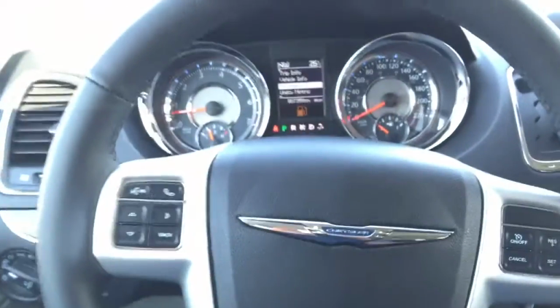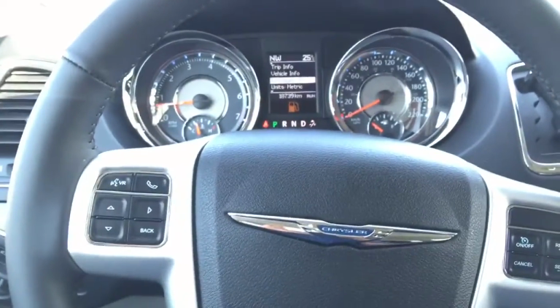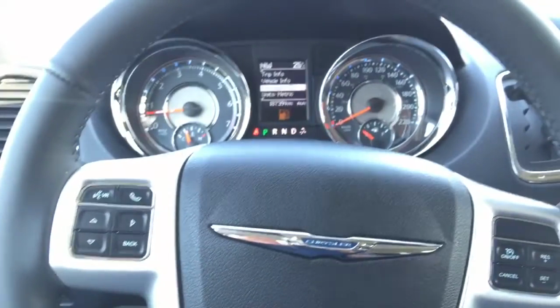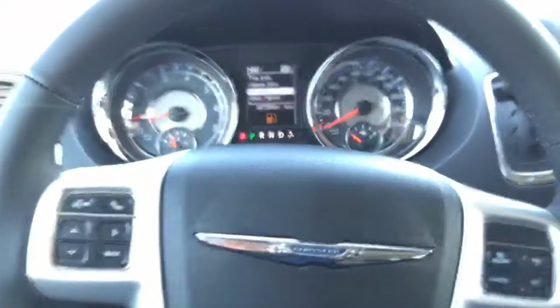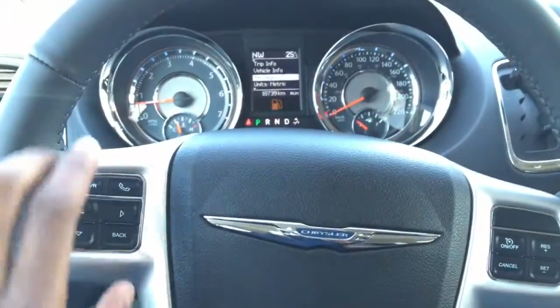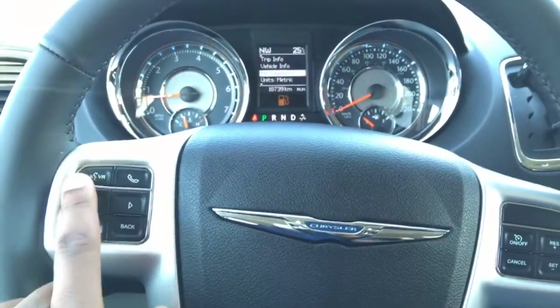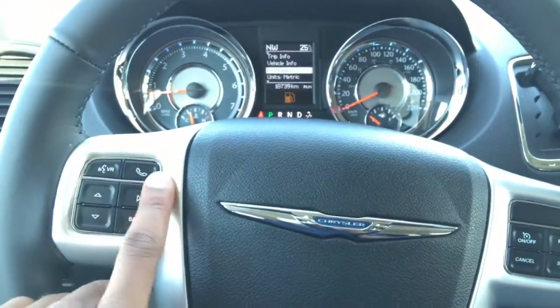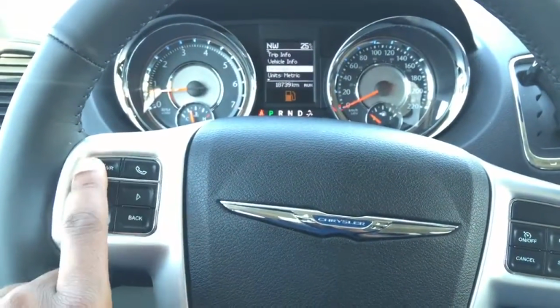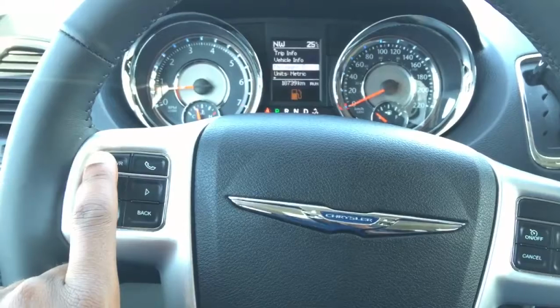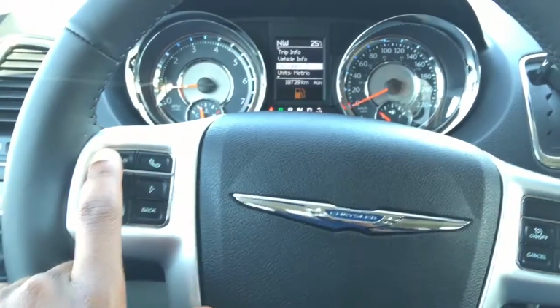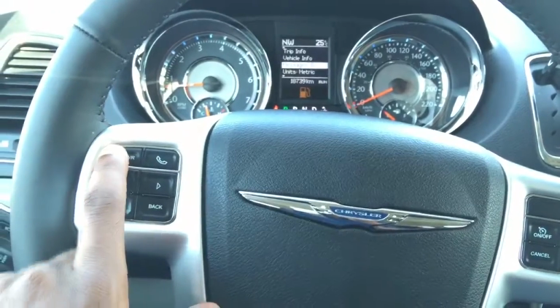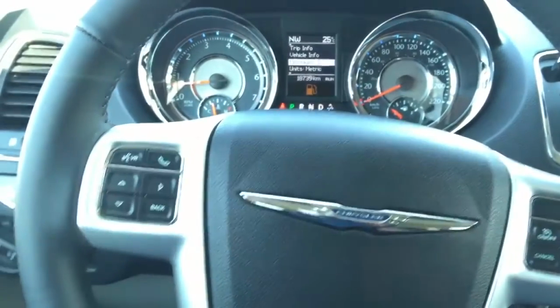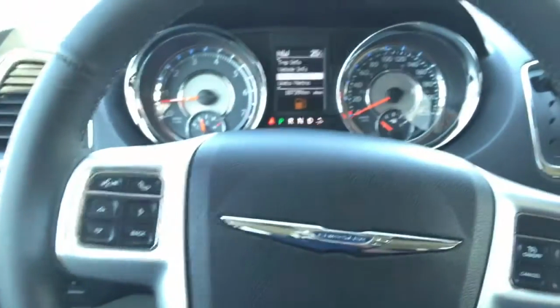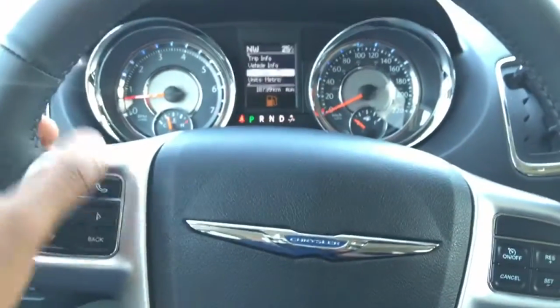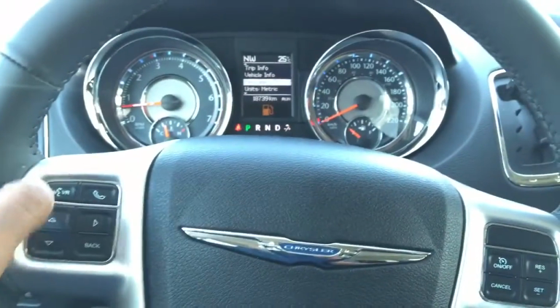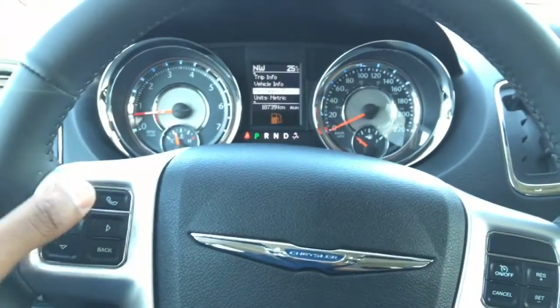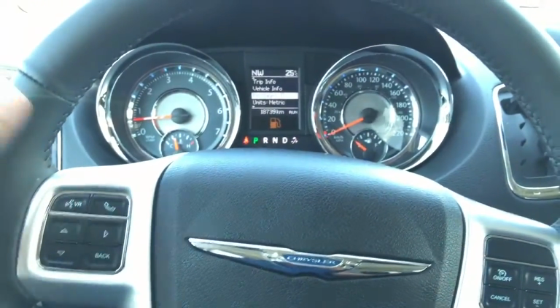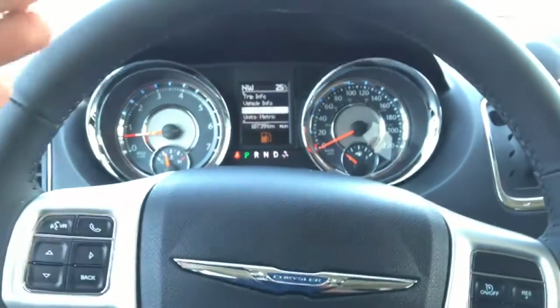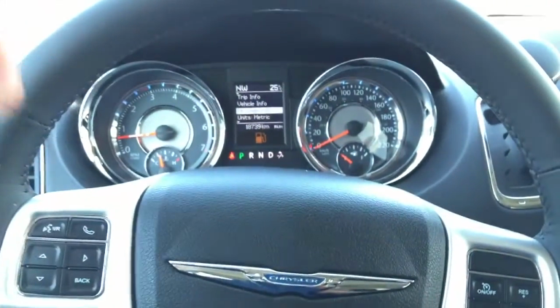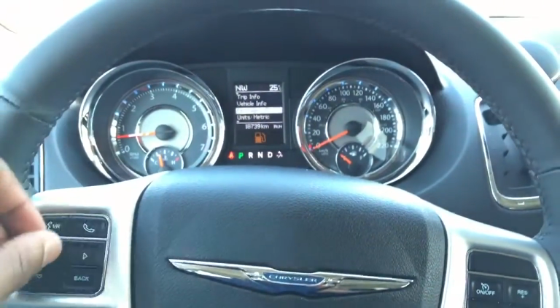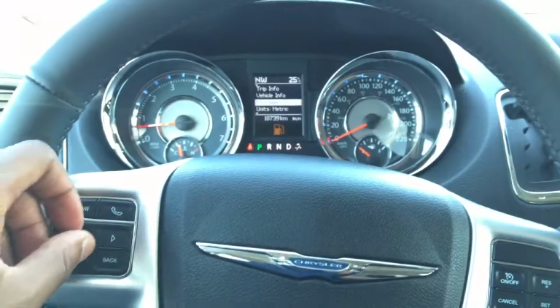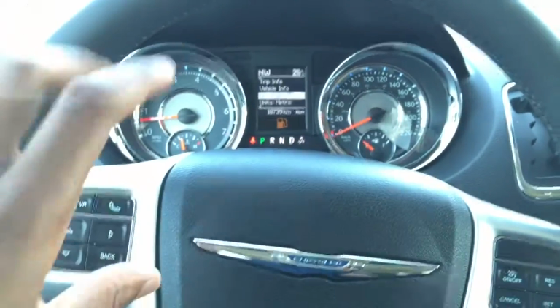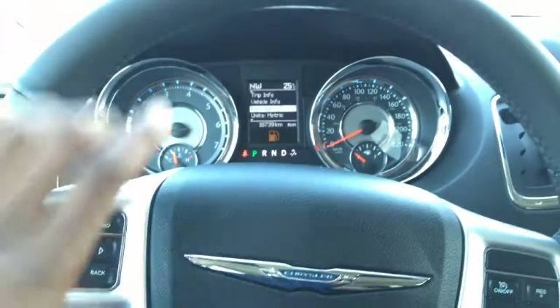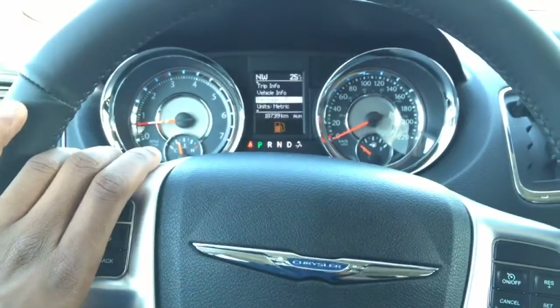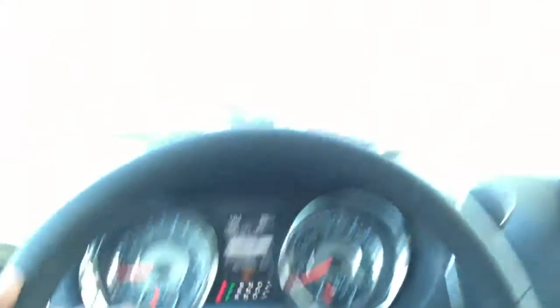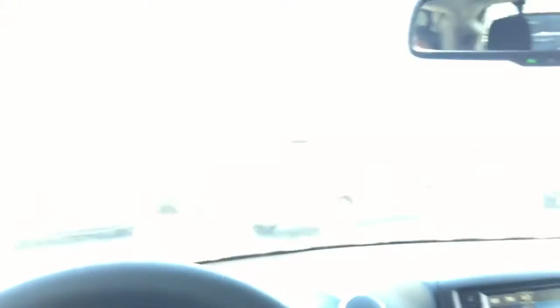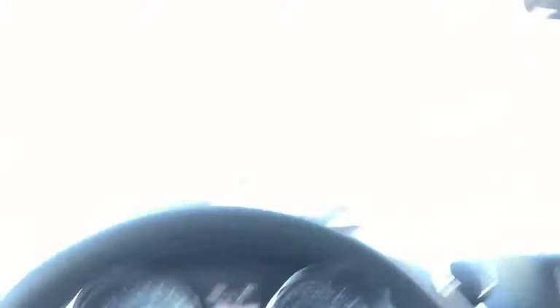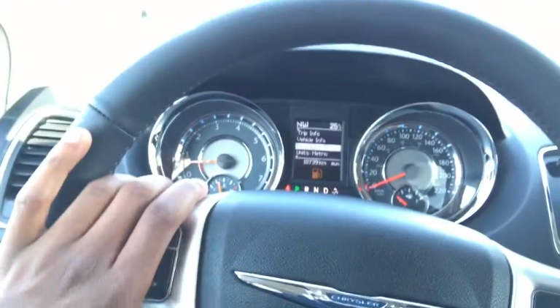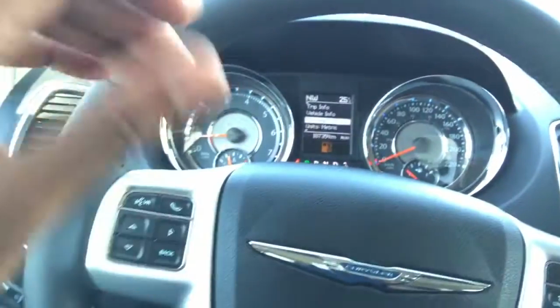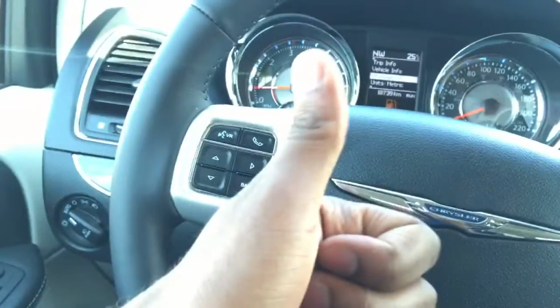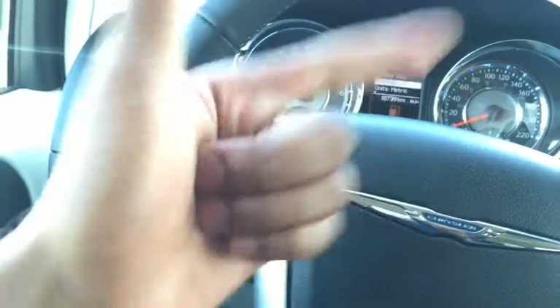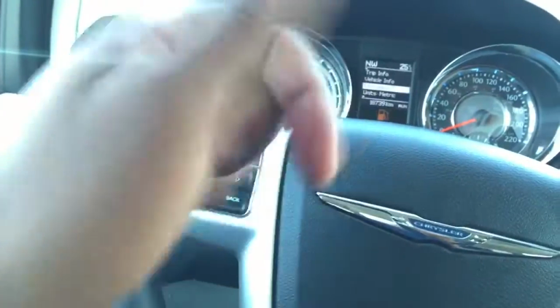Coming out here to the steering wheel, you'll see your voice recognition controls right here on the wheel. All you have to do is use those to answer phone calls or text messages while keeping your hands on the wheel and your eyes on the road, making sure you're legal and safe.